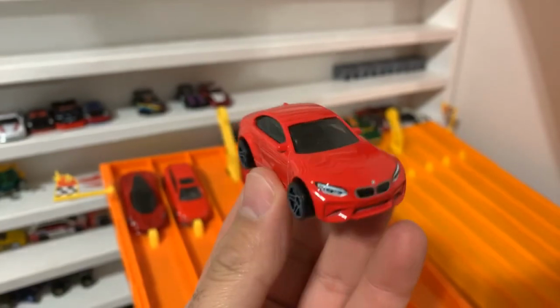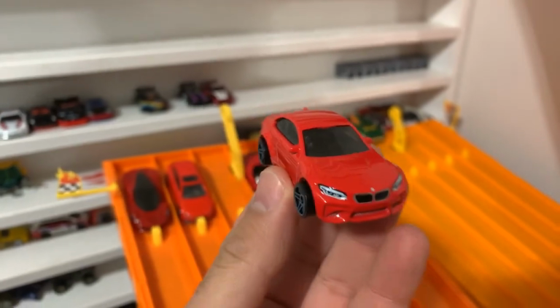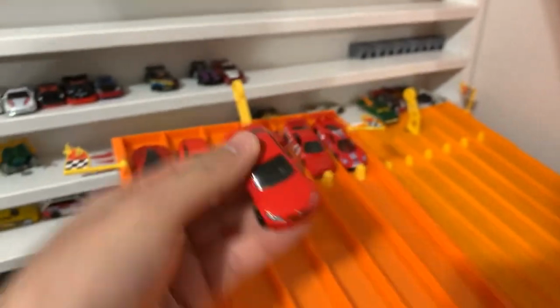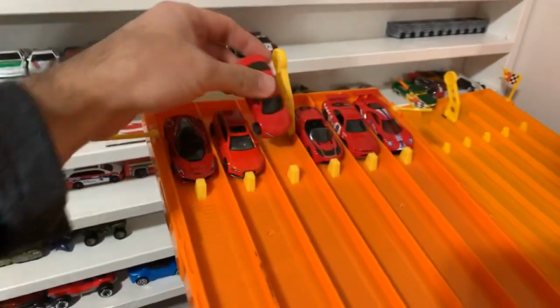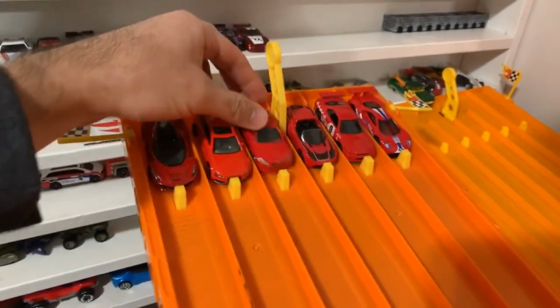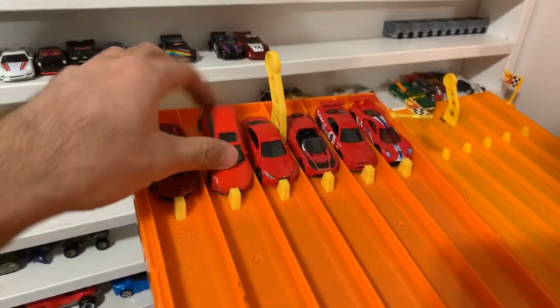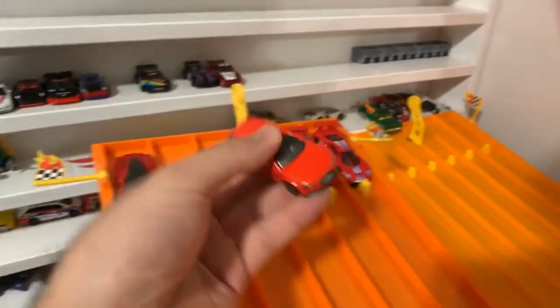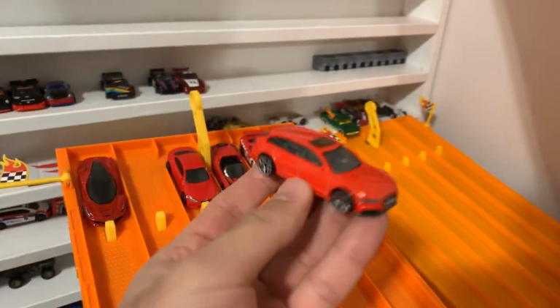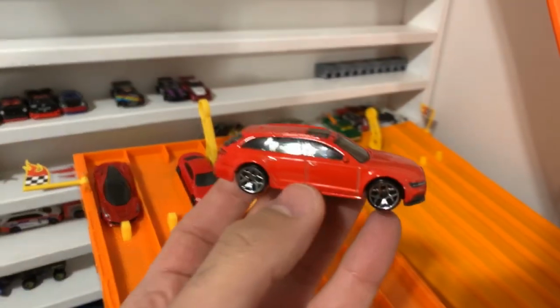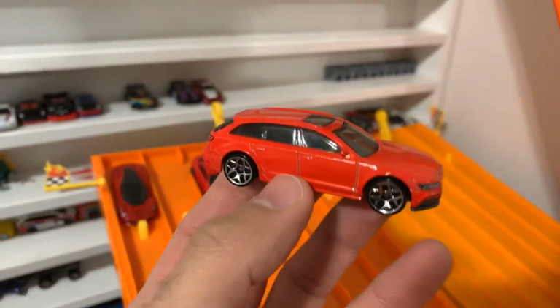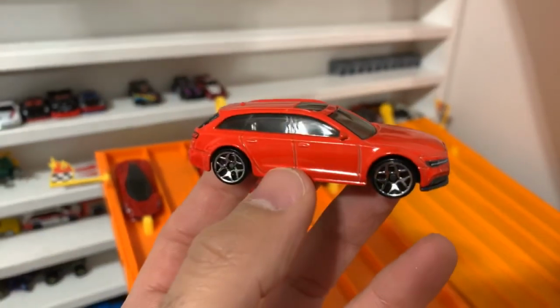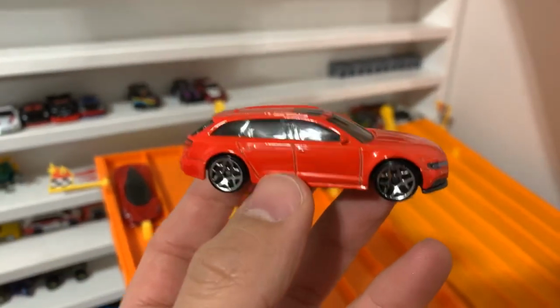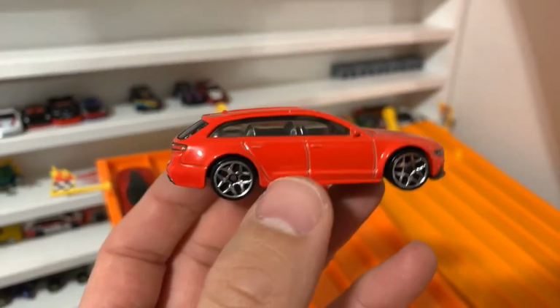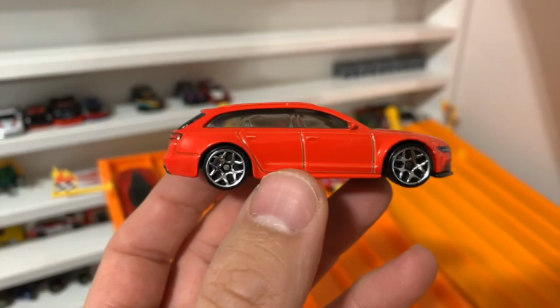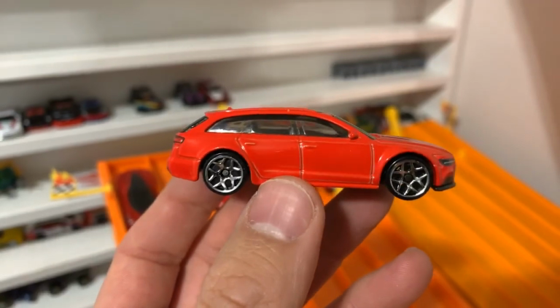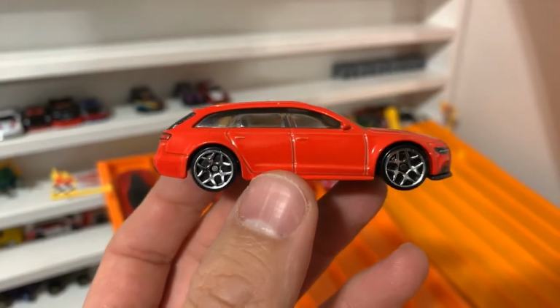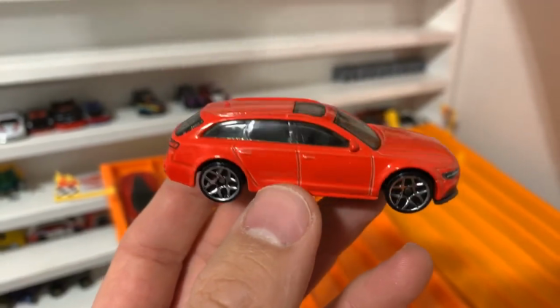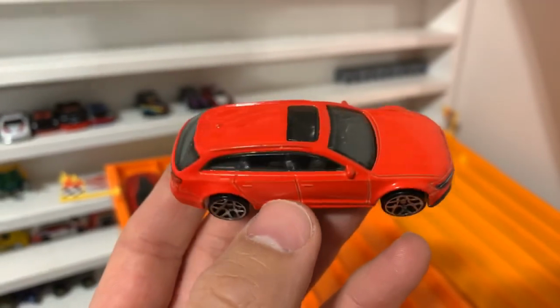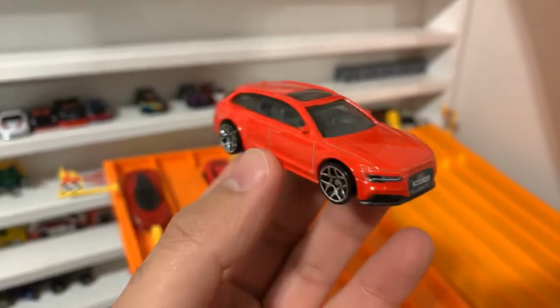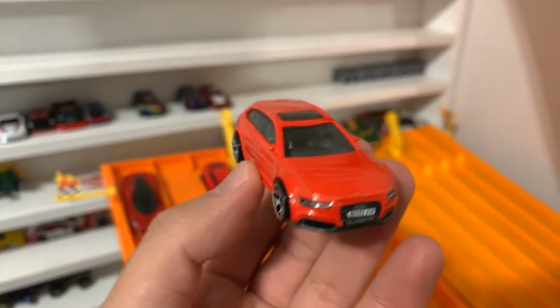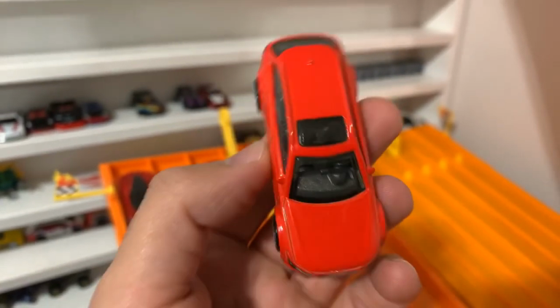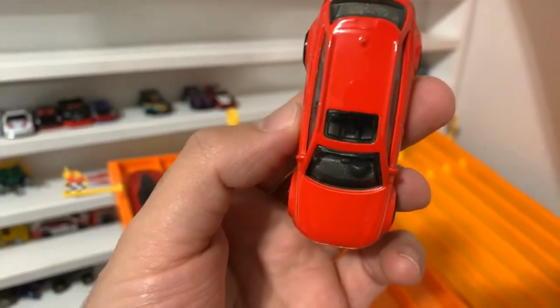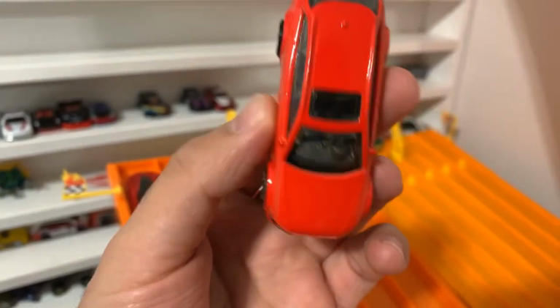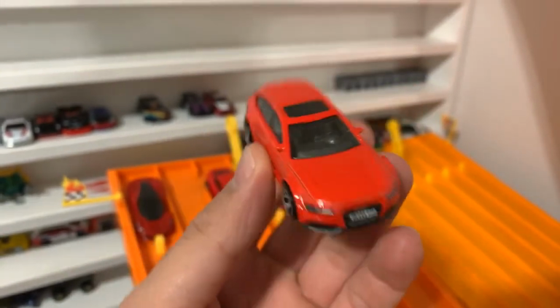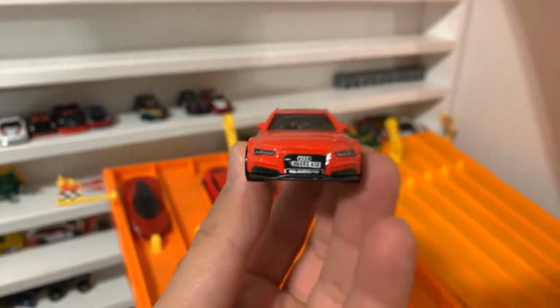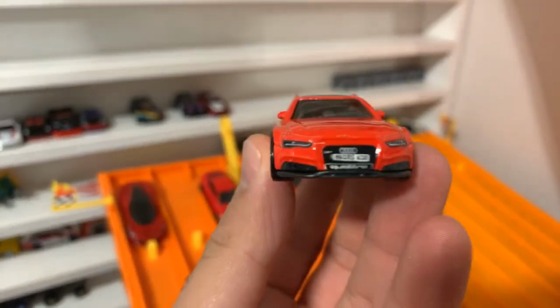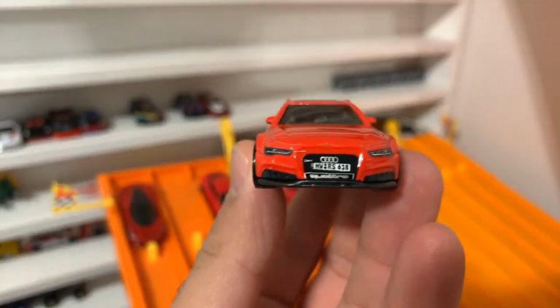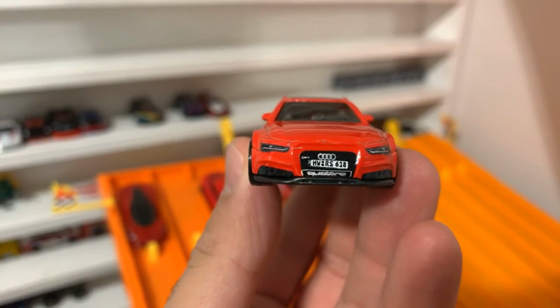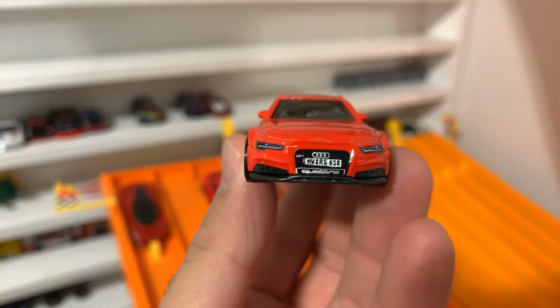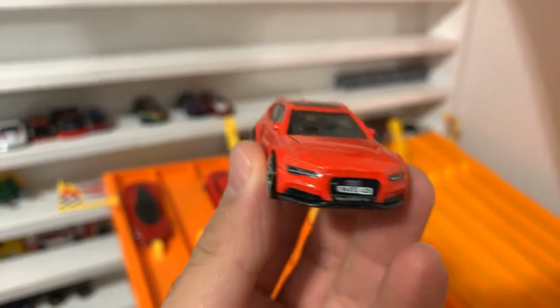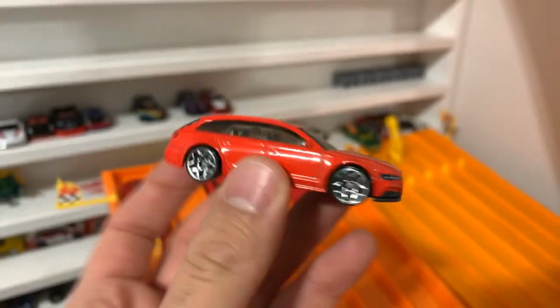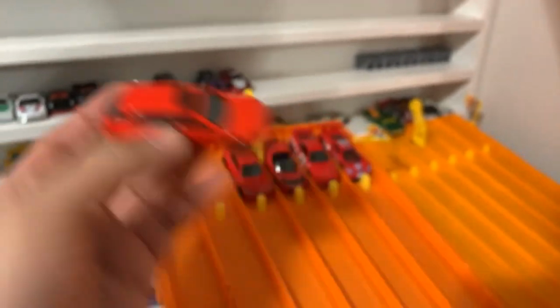I absolutely love this one. After that, we've got the Audi RS6 Avant. Check this one out — silver wheels, all red, cool sunroof on the top of it. And look at the detail on the front of that. Cool casting.